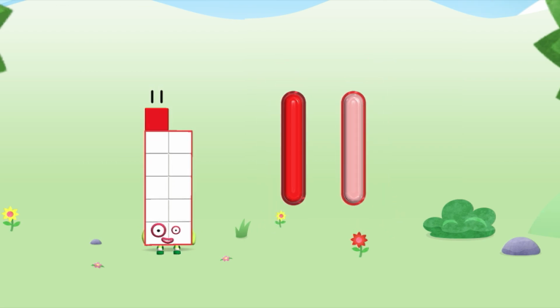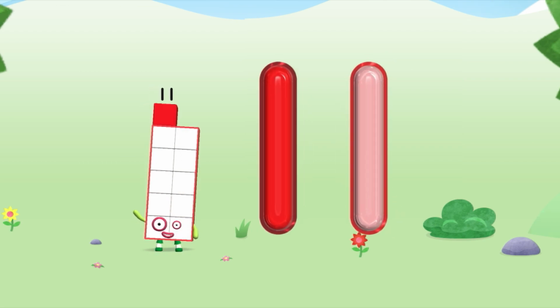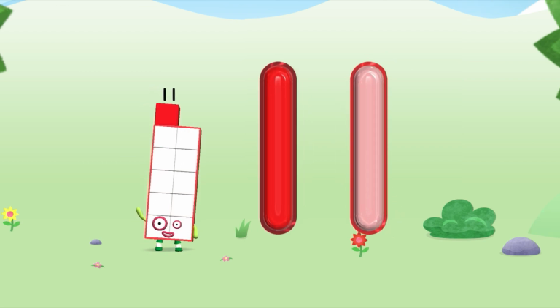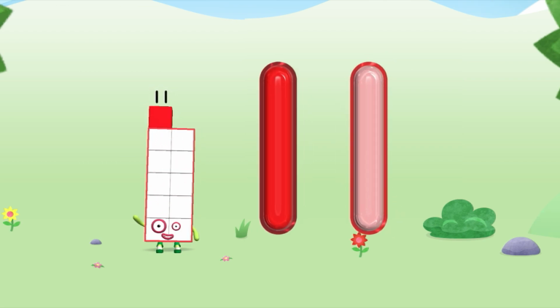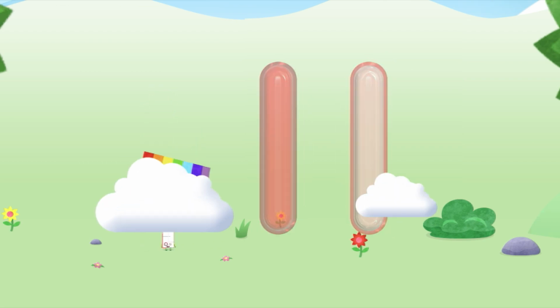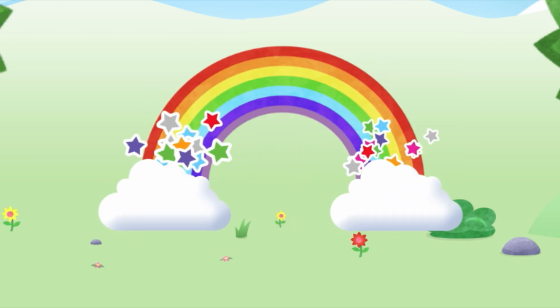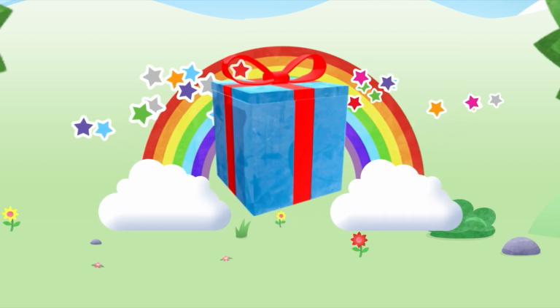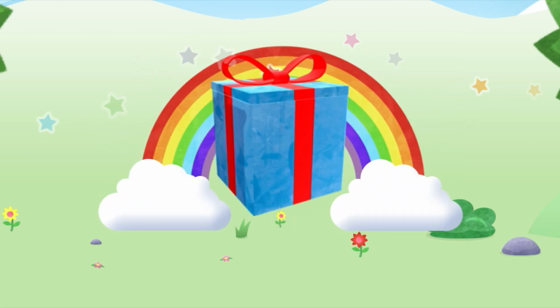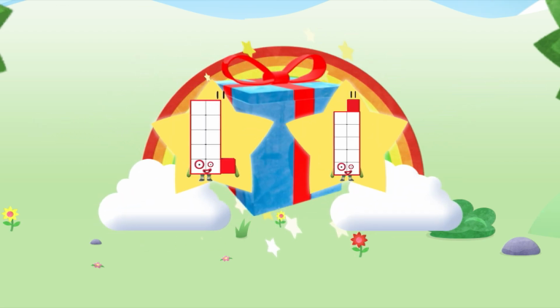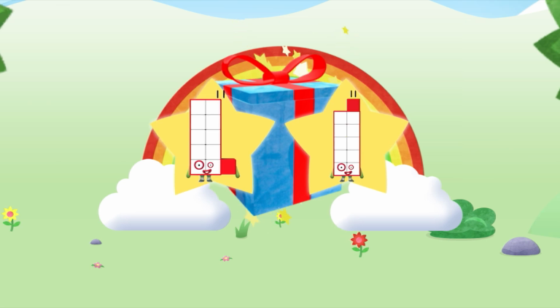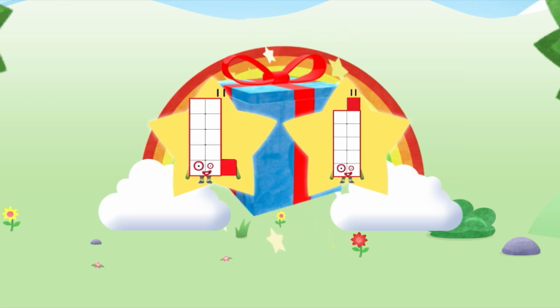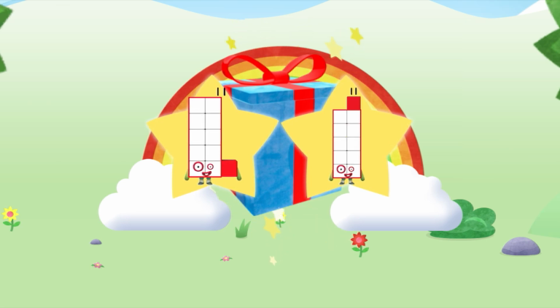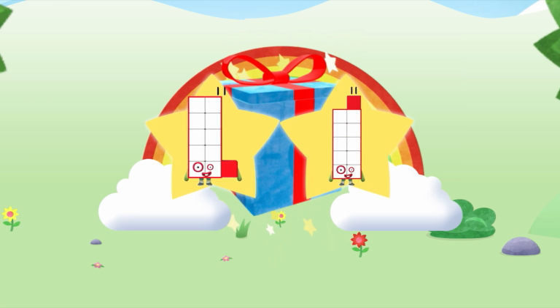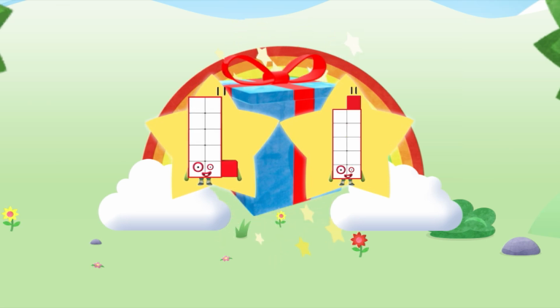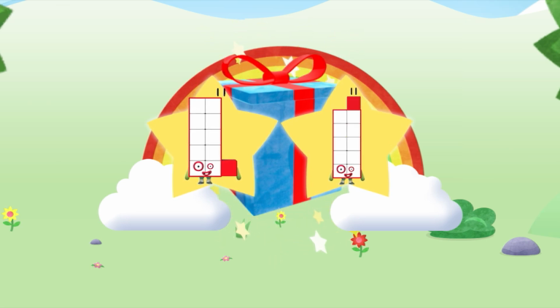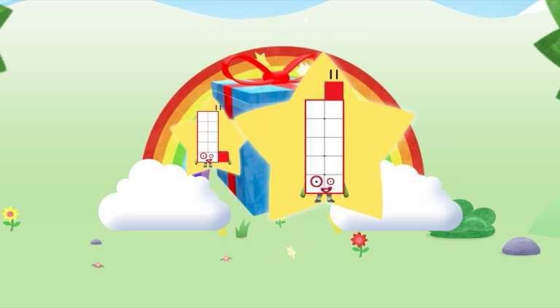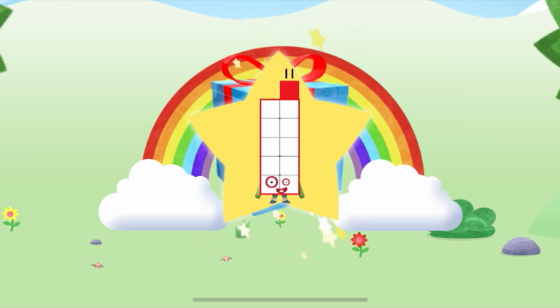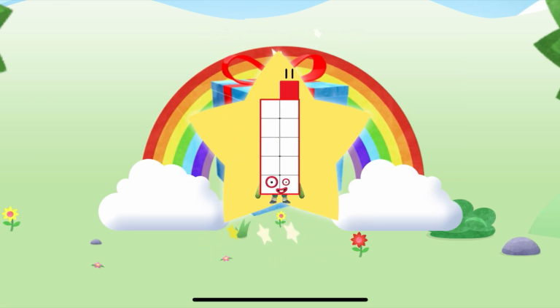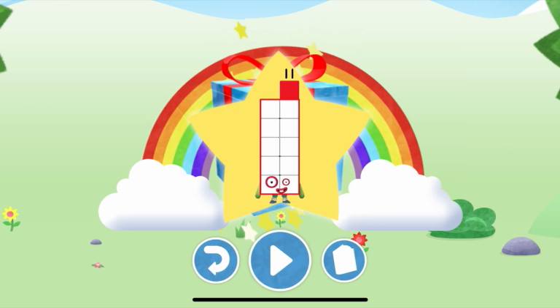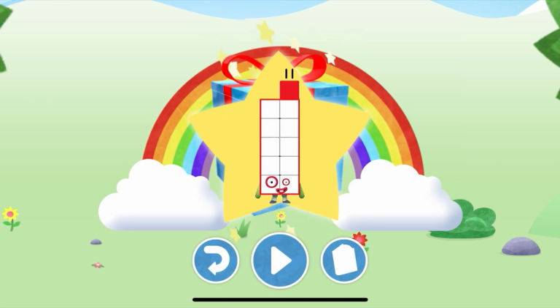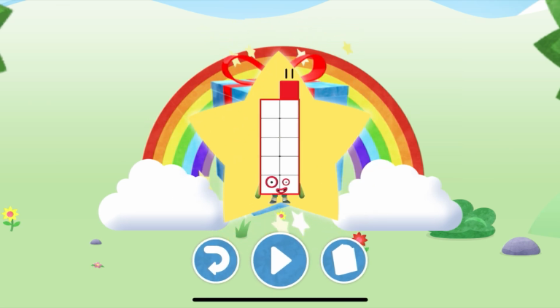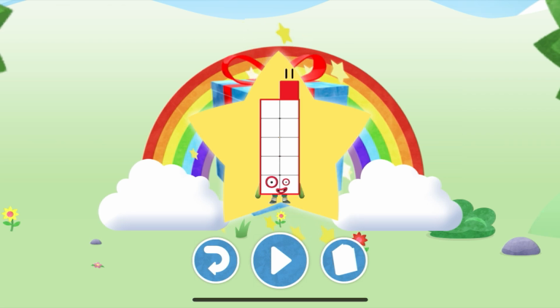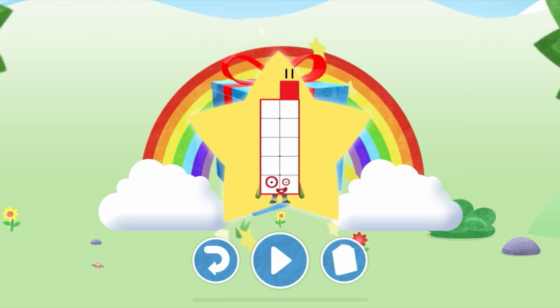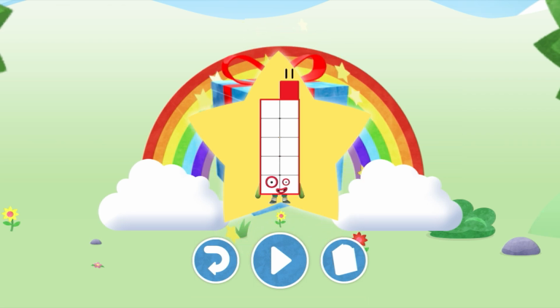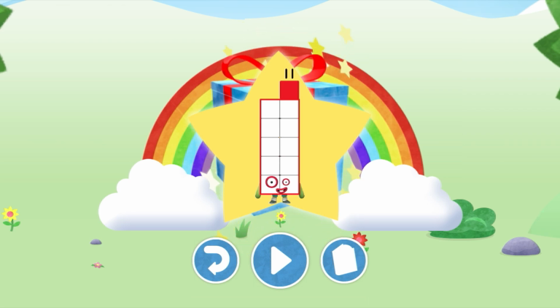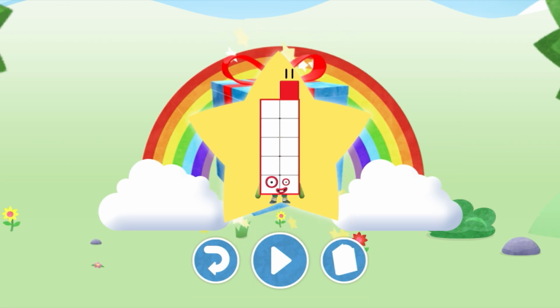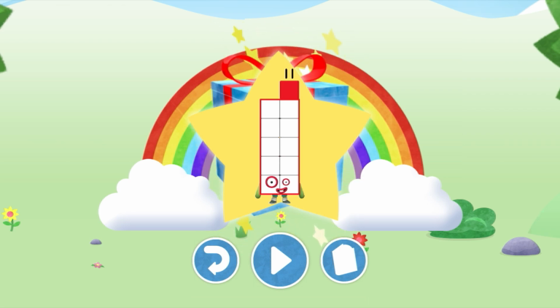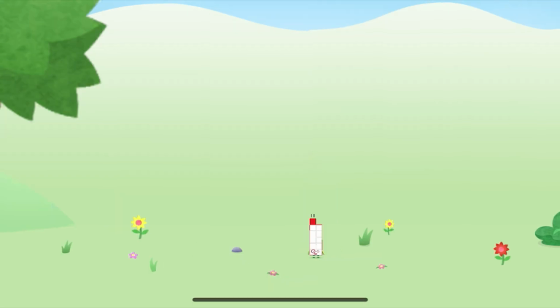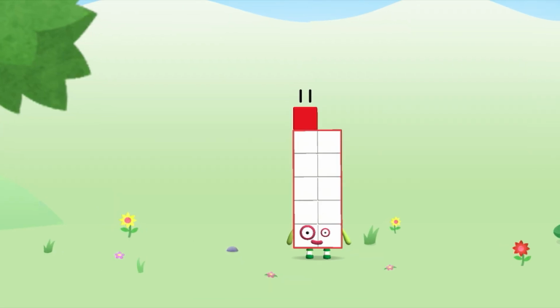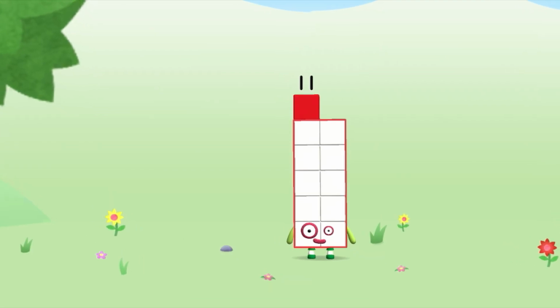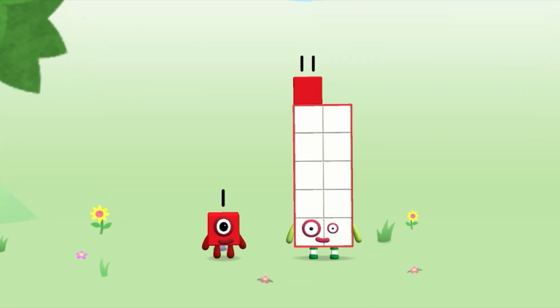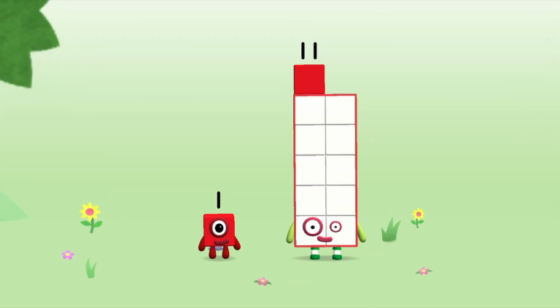Spot on! Well done! You've unlocked a sticker. Which sticker was amazing? Play again to unlock another sticker. Then meet number block twelve.